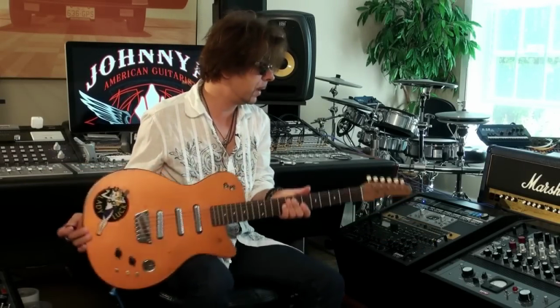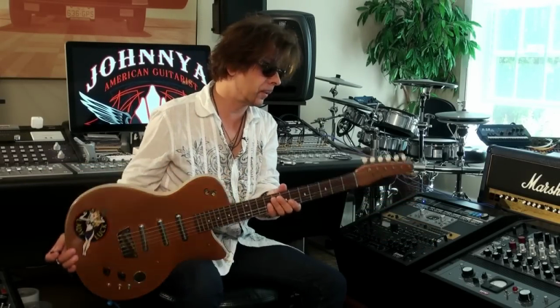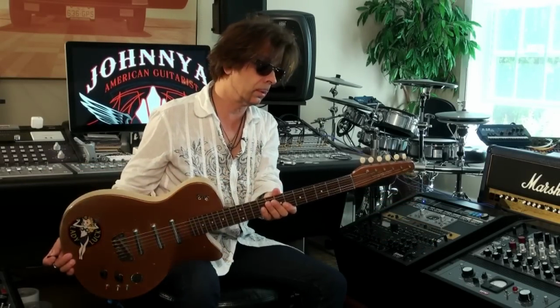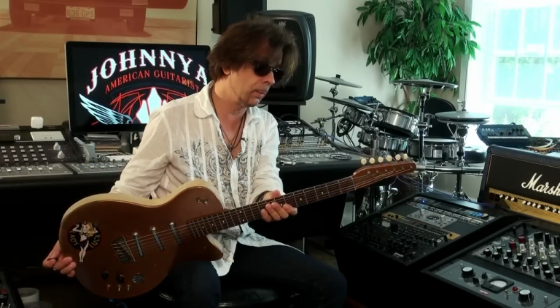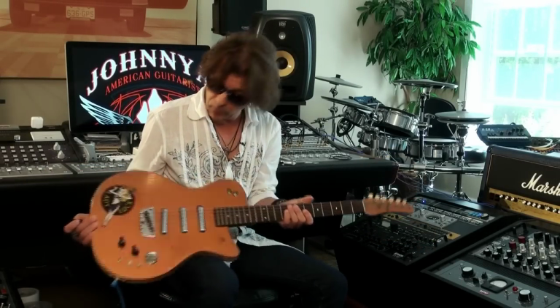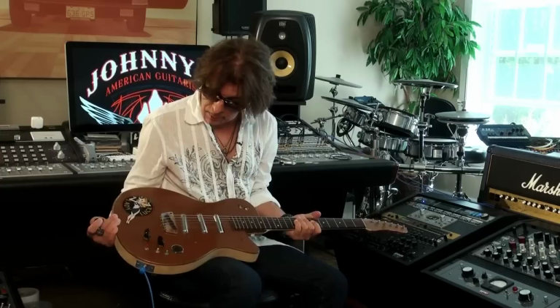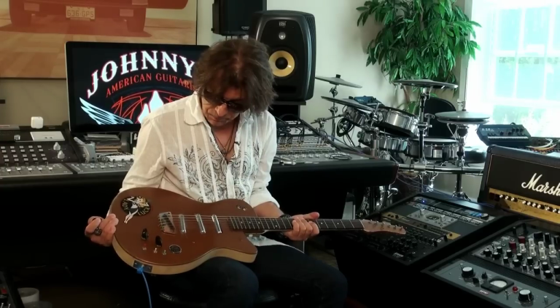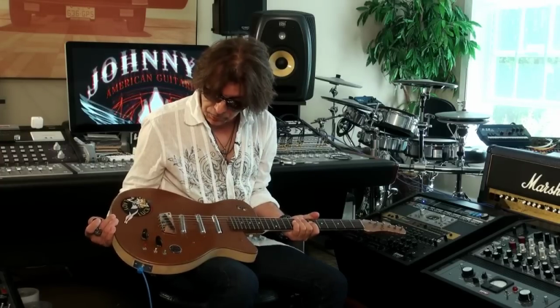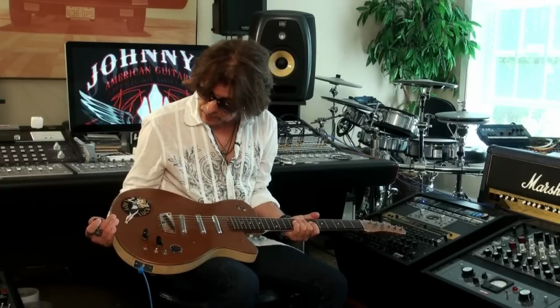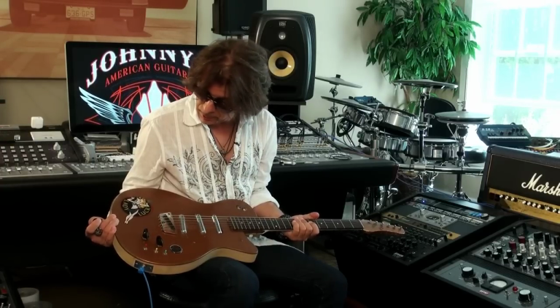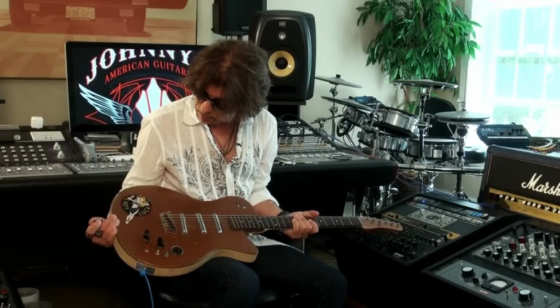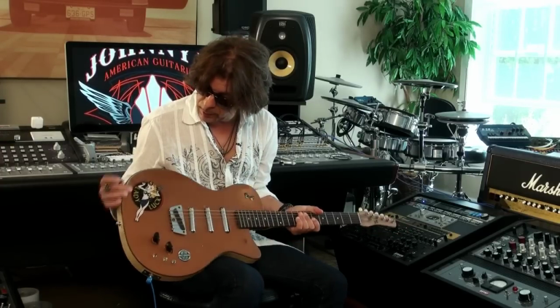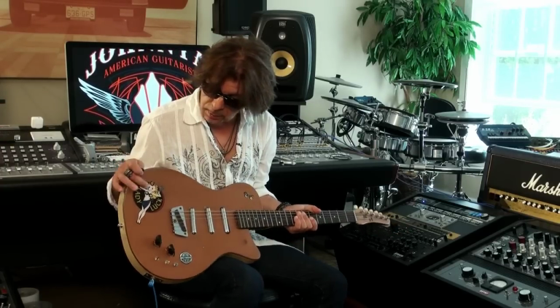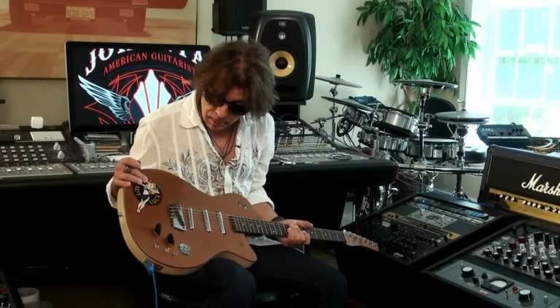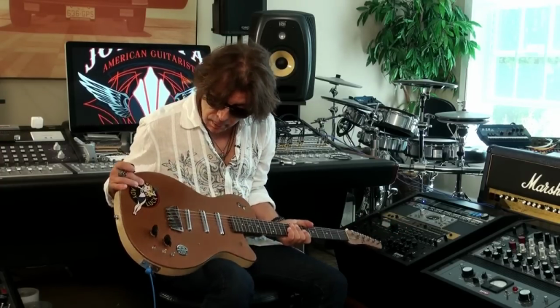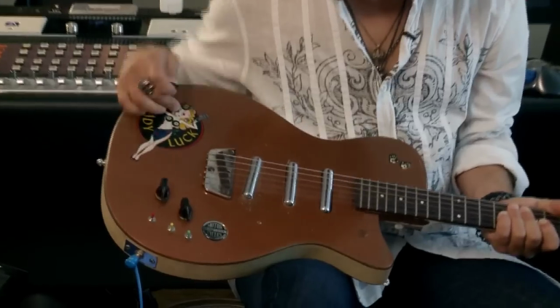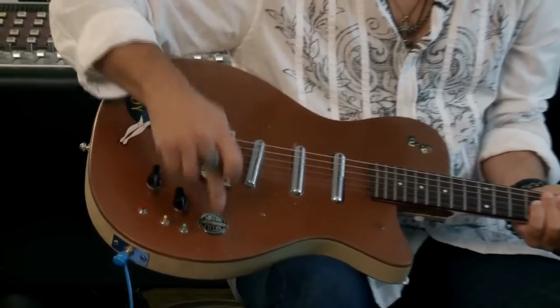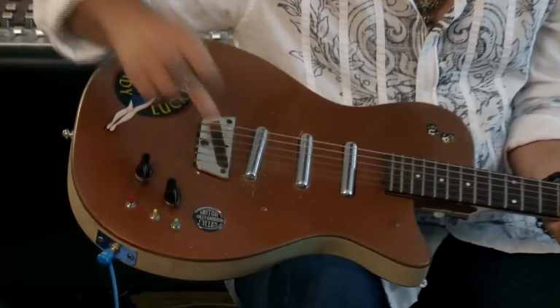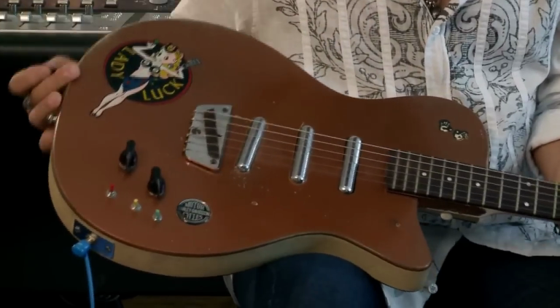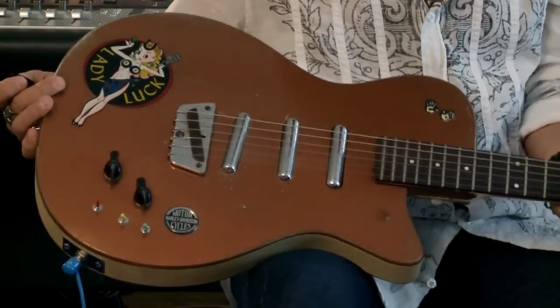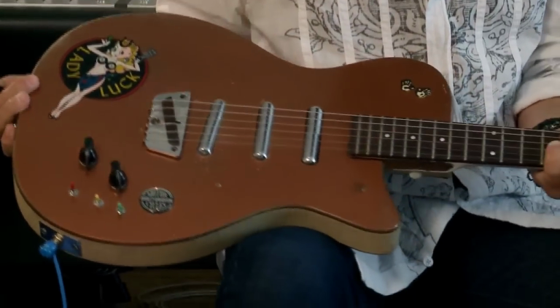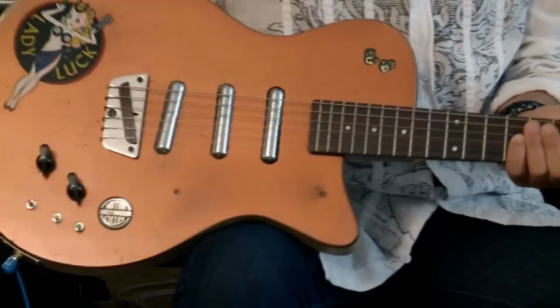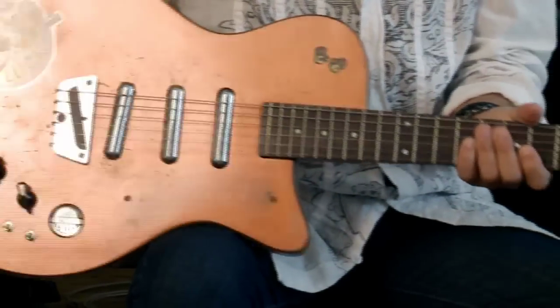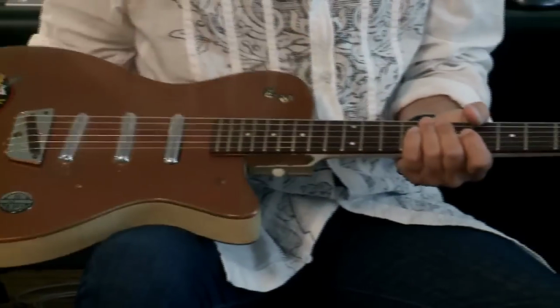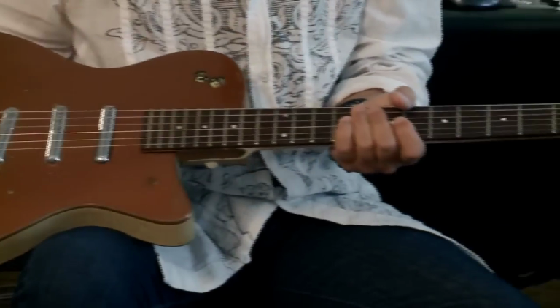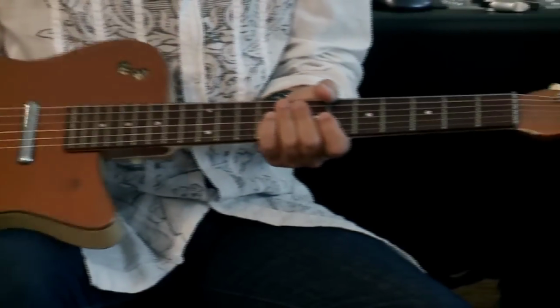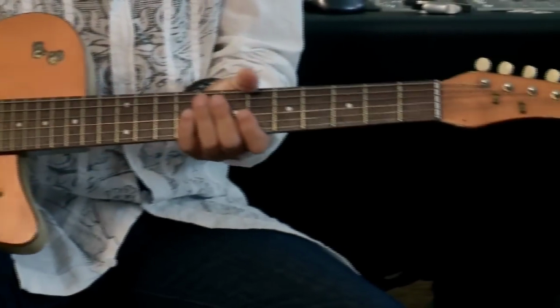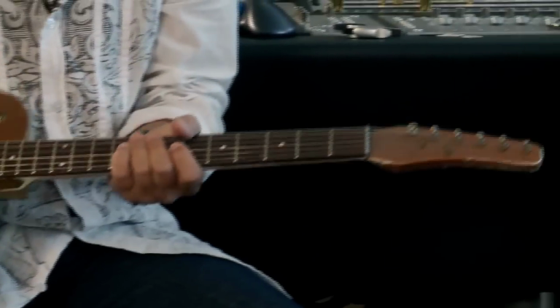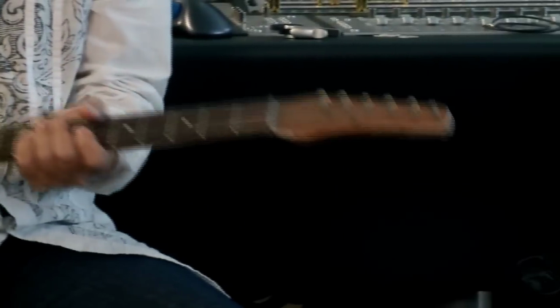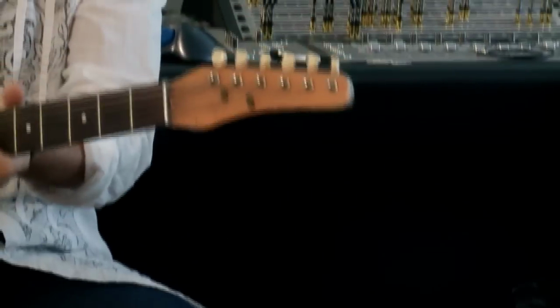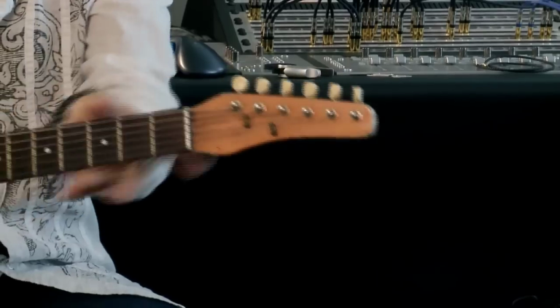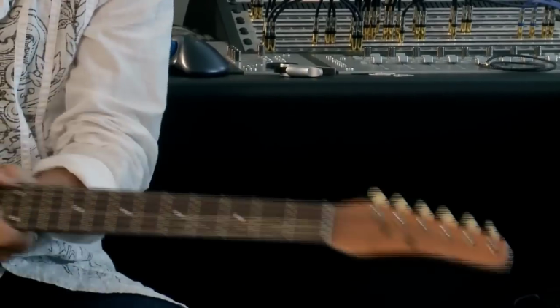I've had this for maybe 40 years. It's a three-pickup Dan Electro — my little lady luck sticker here, a little Harley Davidson sticker here. It's been modified a bit, but it does have that original six-in-line, what they call the dolphin headstock.